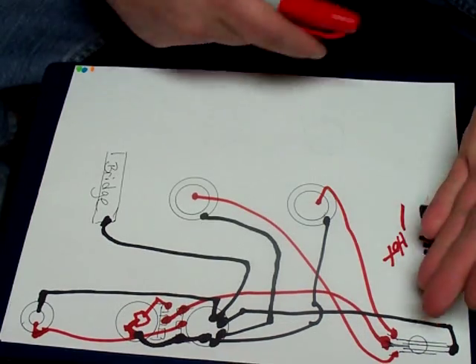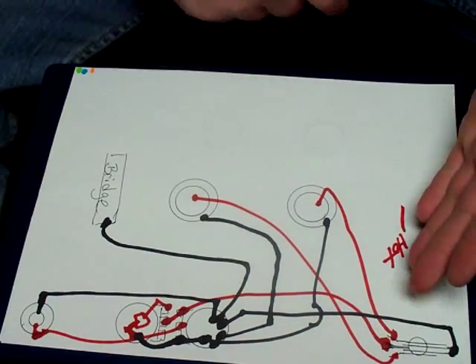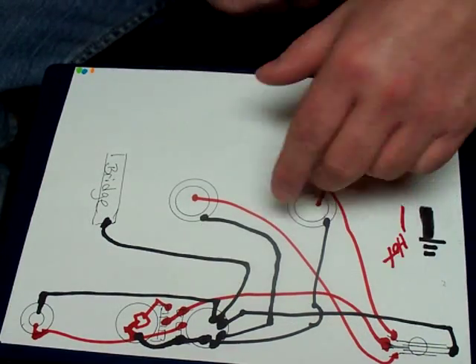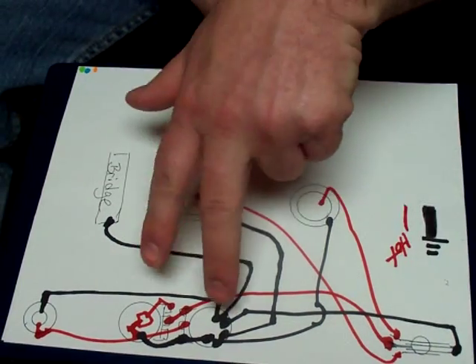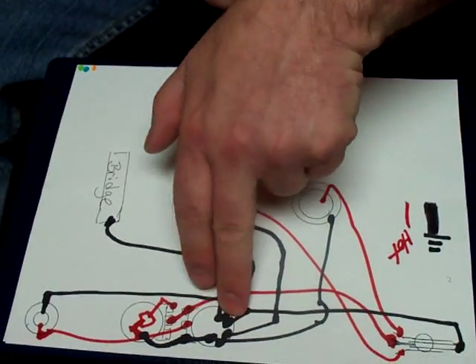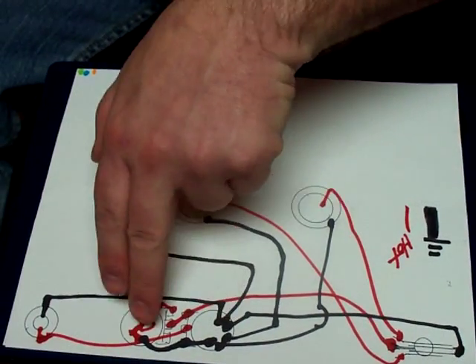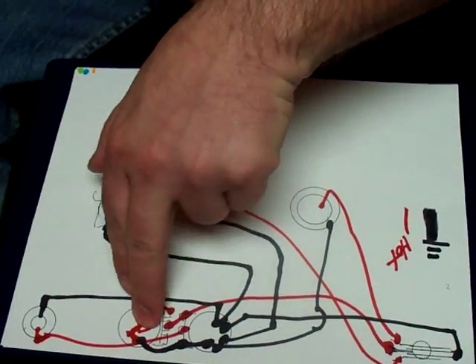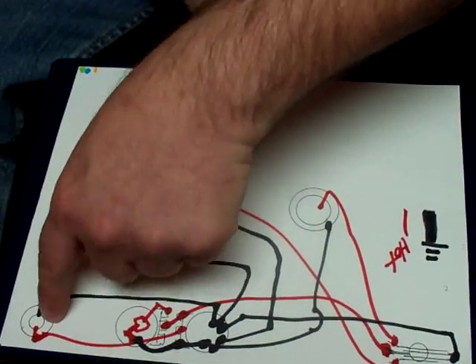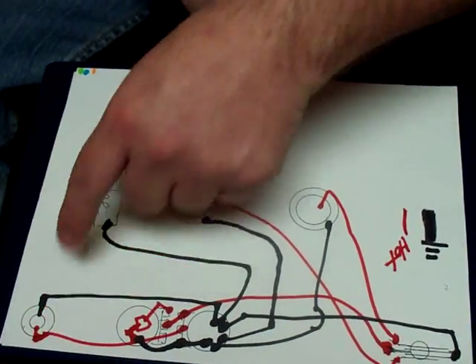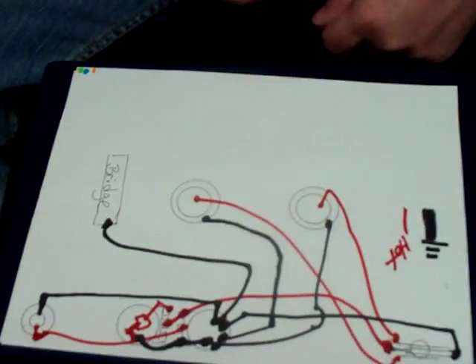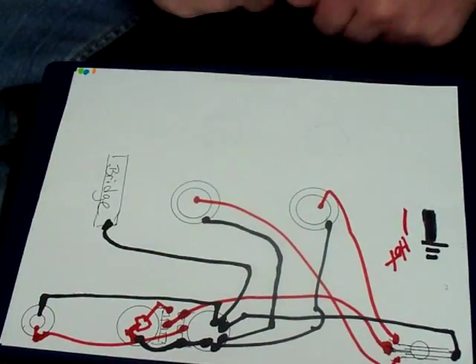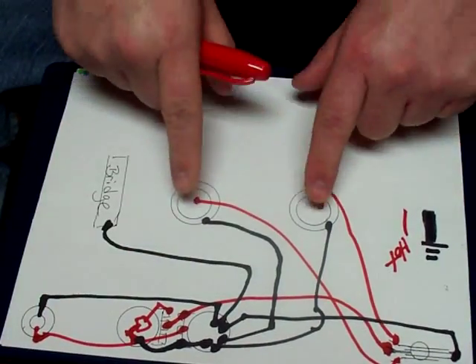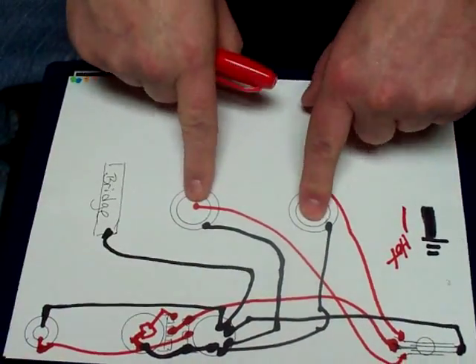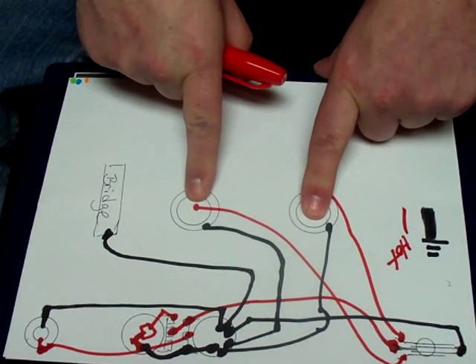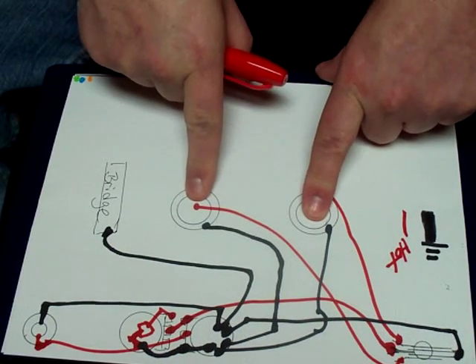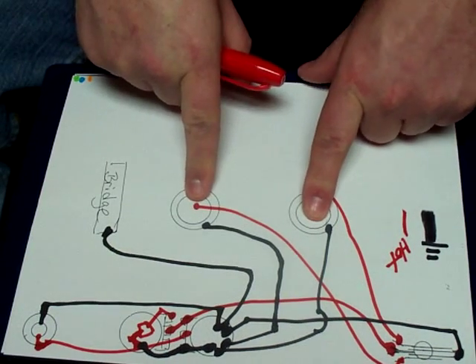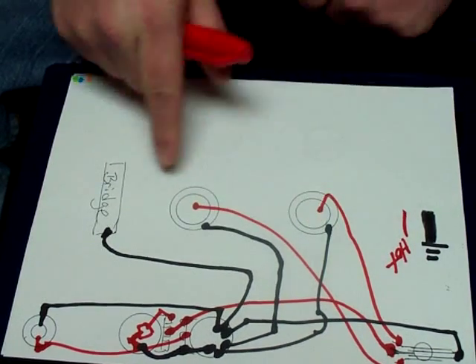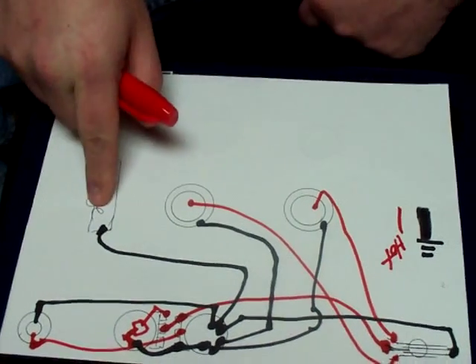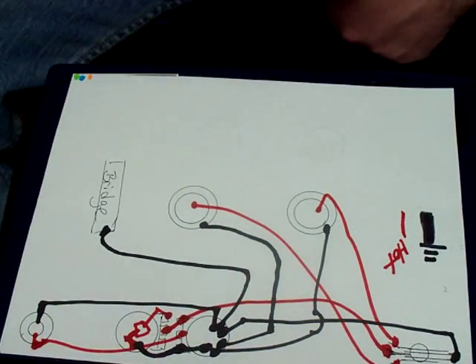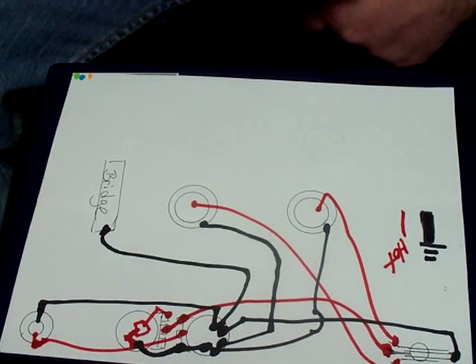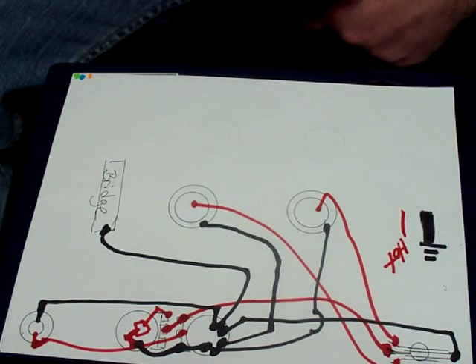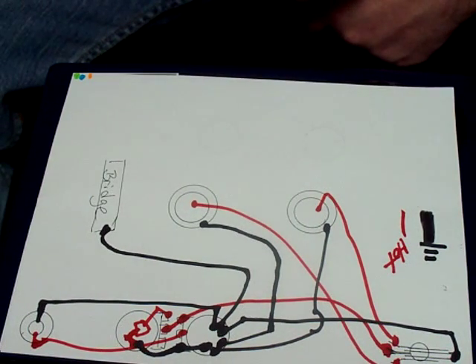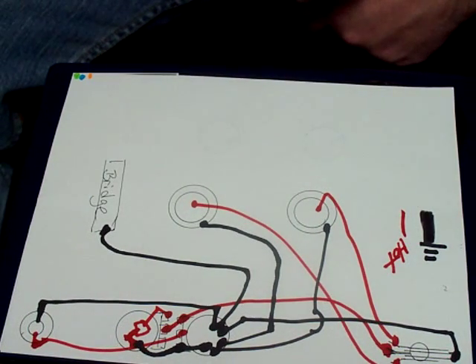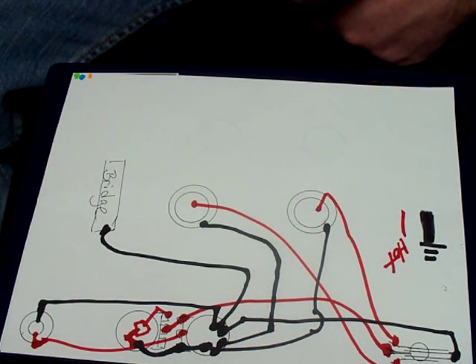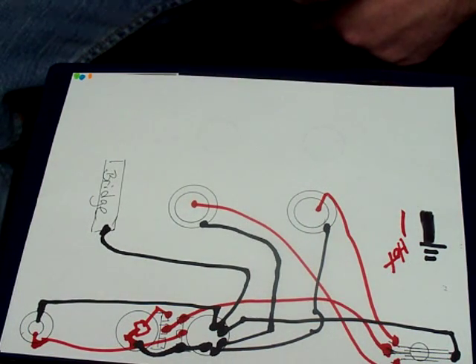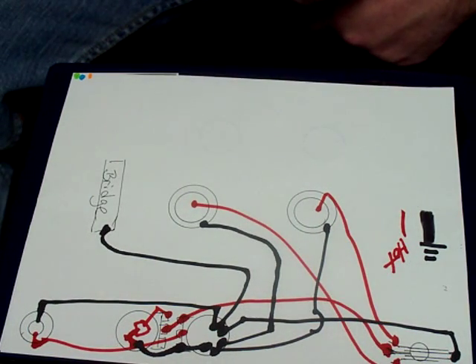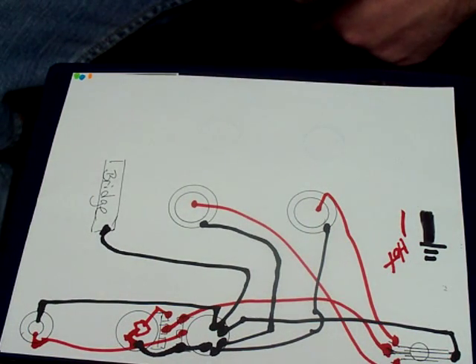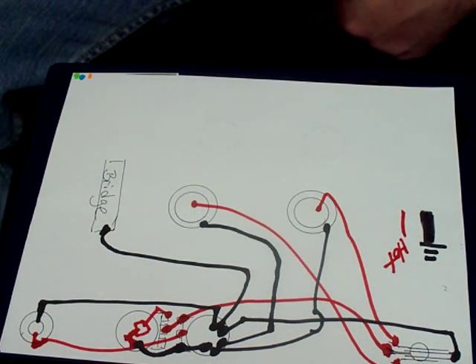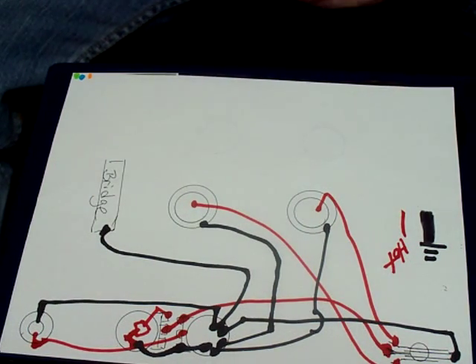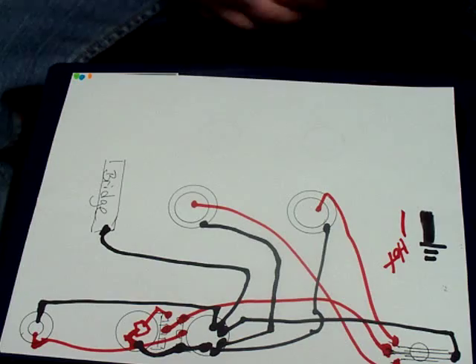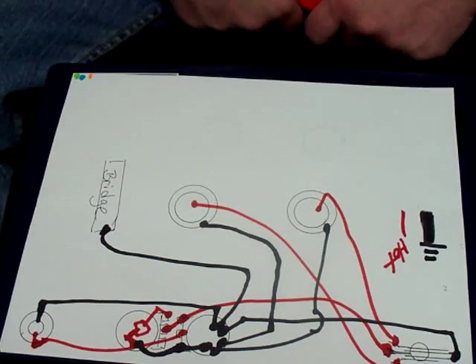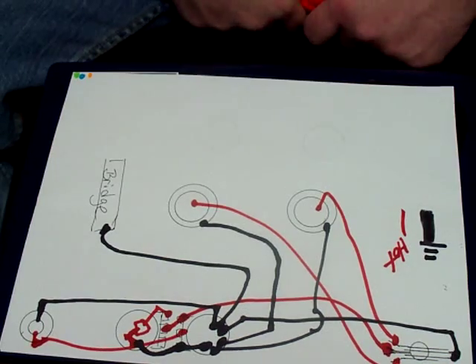Three-way toggle, volume, tone, jack, two pickups, grounded bridge — easy peasy. Hope that helps.